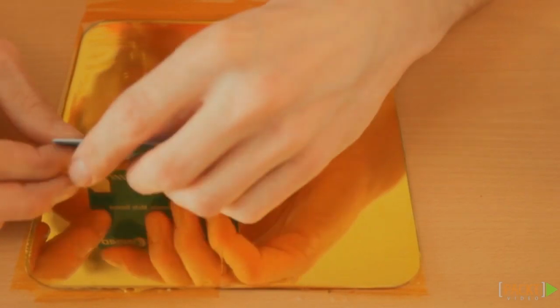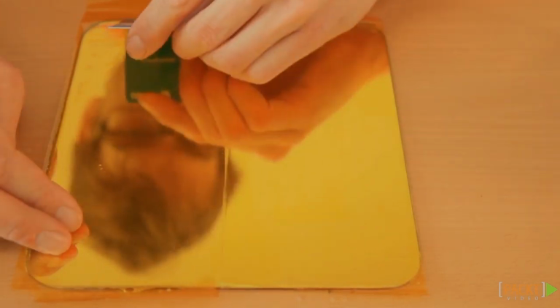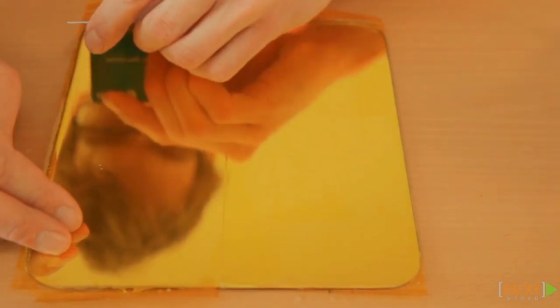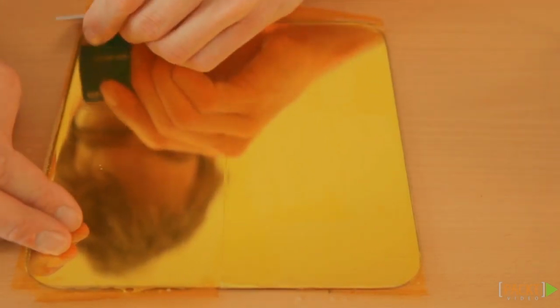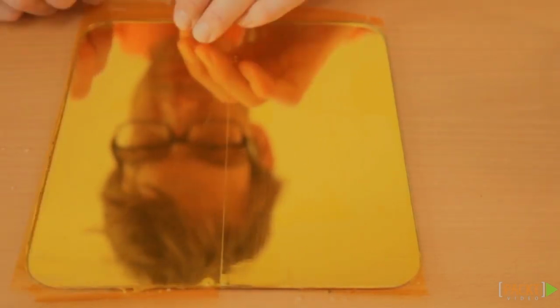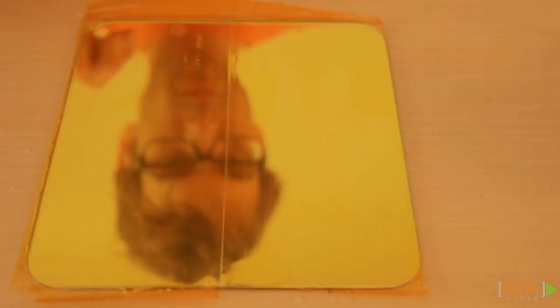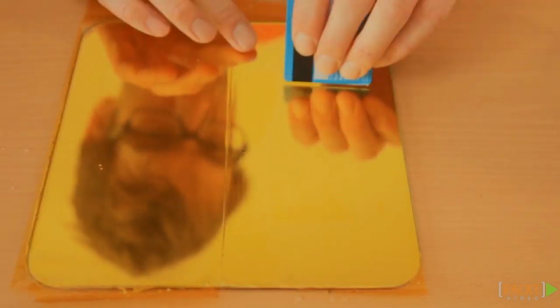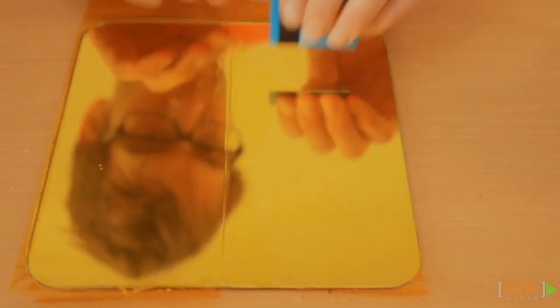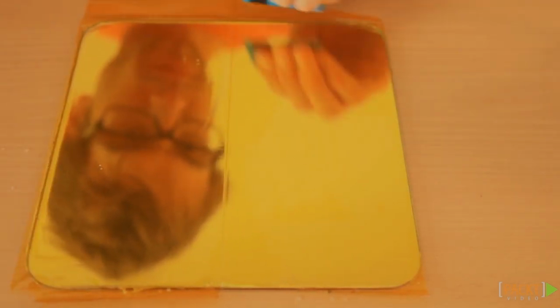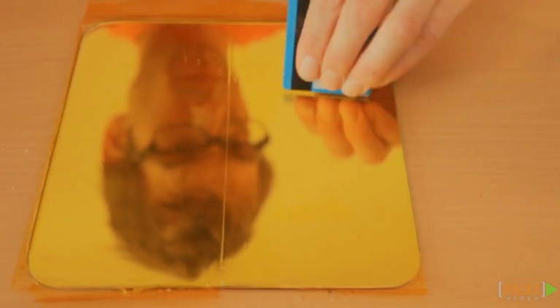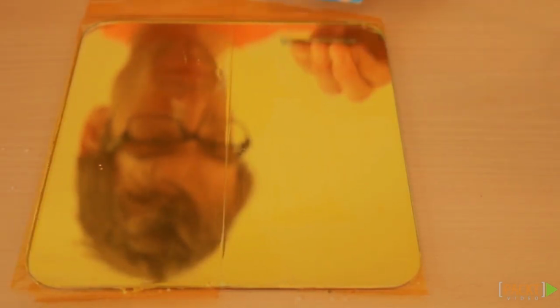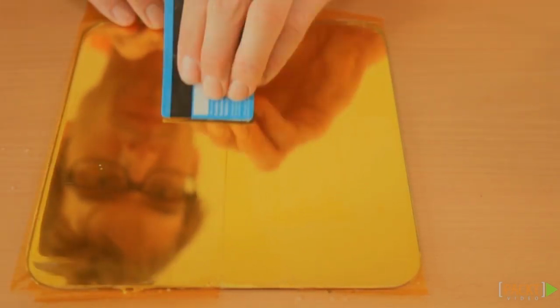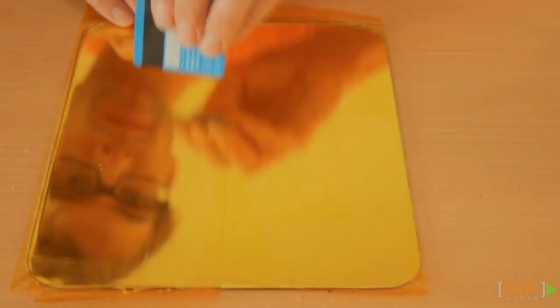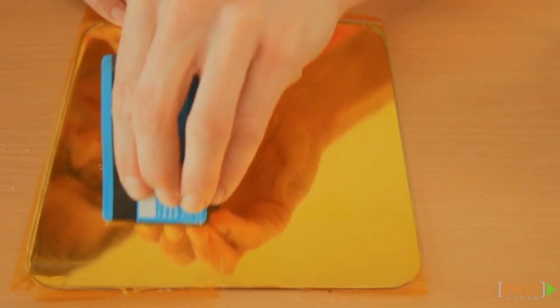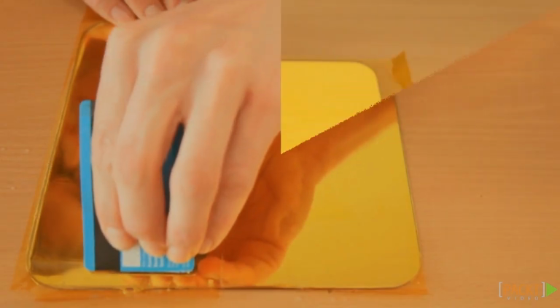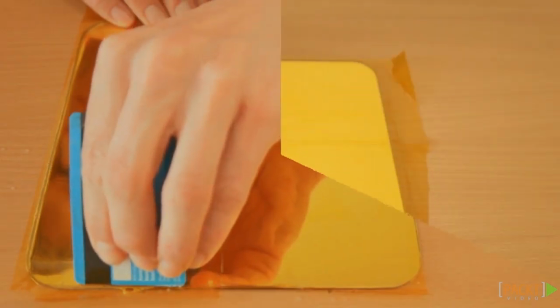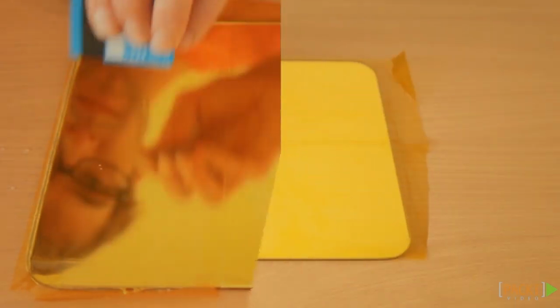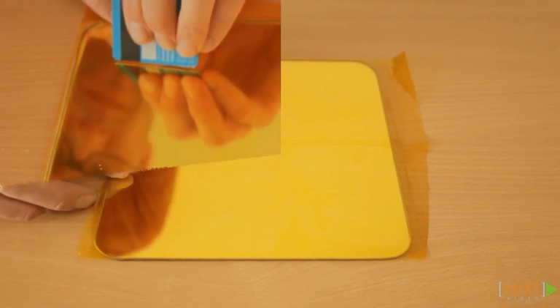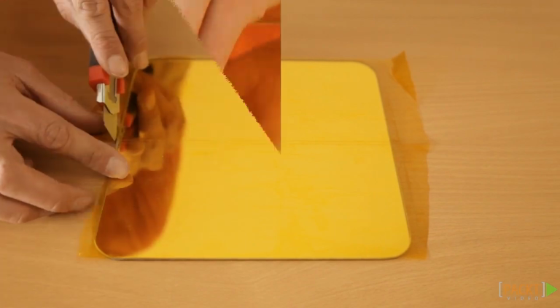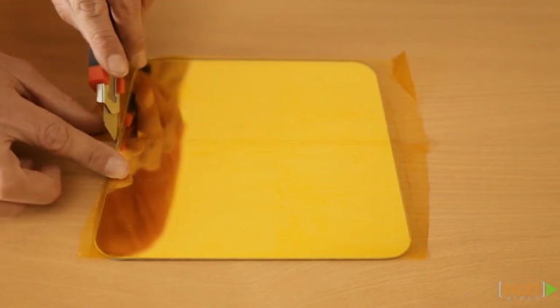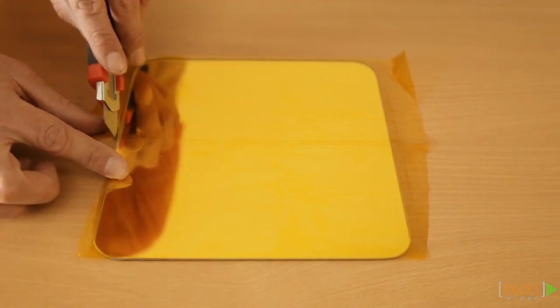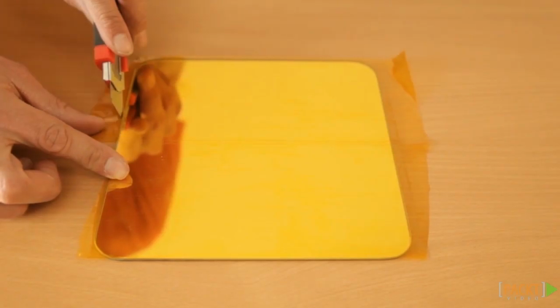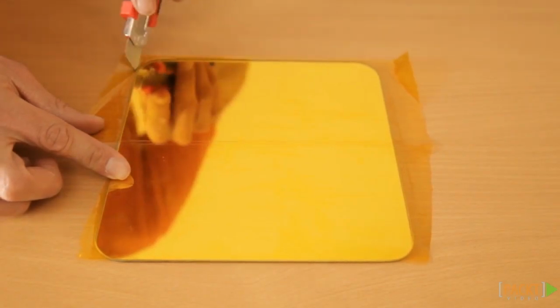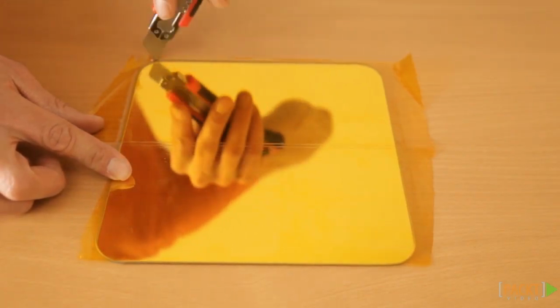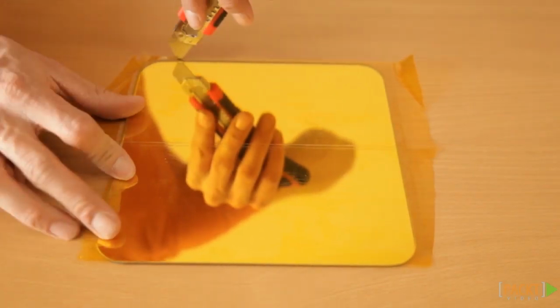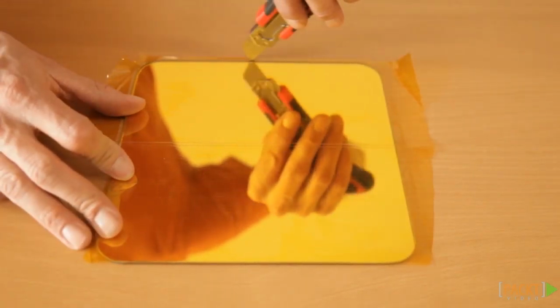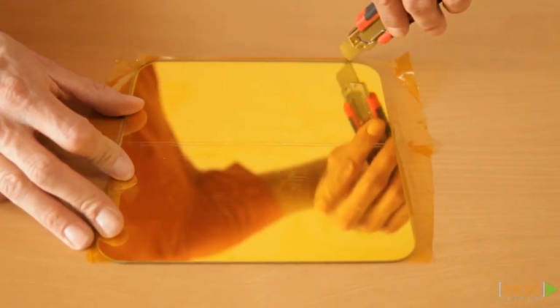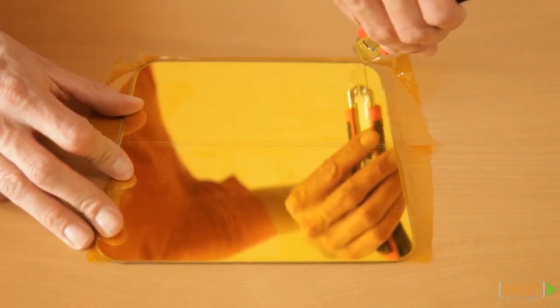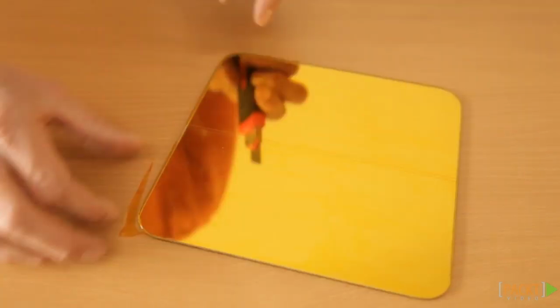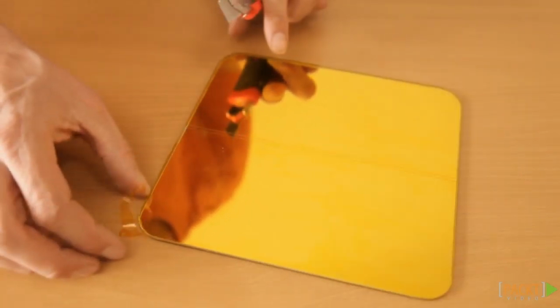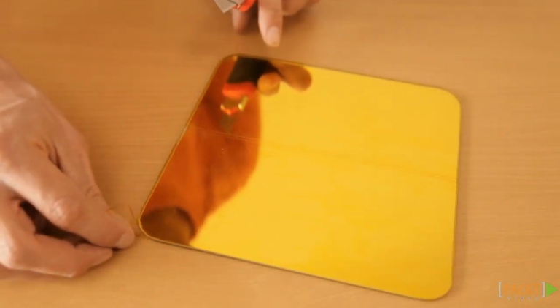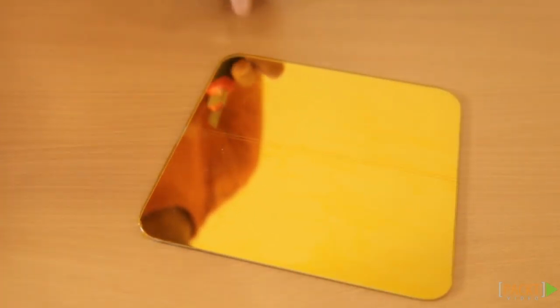Slide it into place and push out the water and air bubbles from underneath the Kapton with a credit card. Perfectly align the second strip of Kapton and make it smooth. Leave it to dry for a couple of hours. Once it is dry, you can clean up the edges with a knife or scissors.